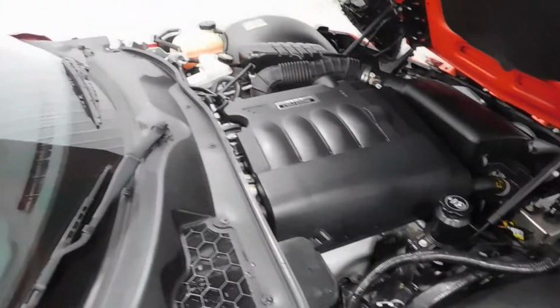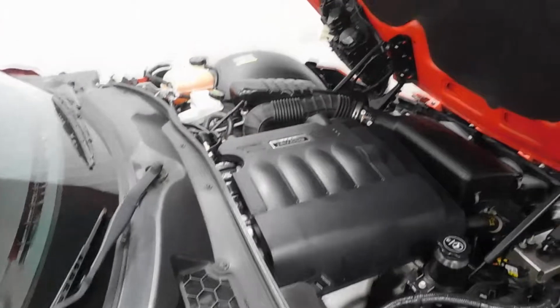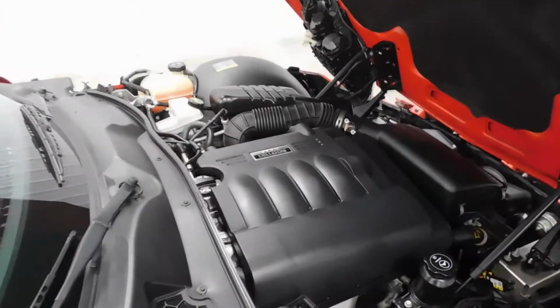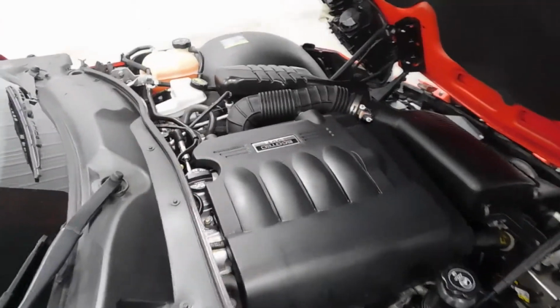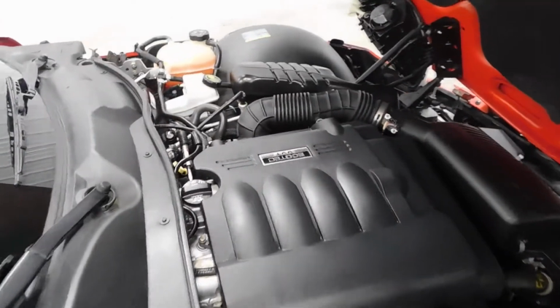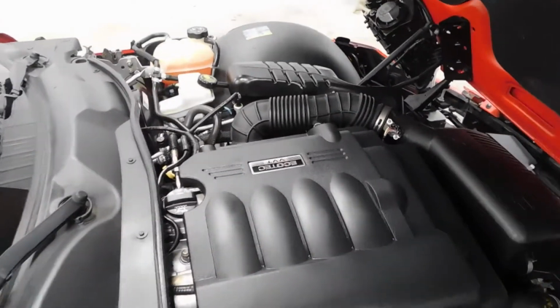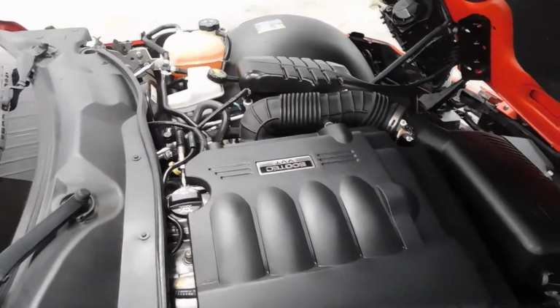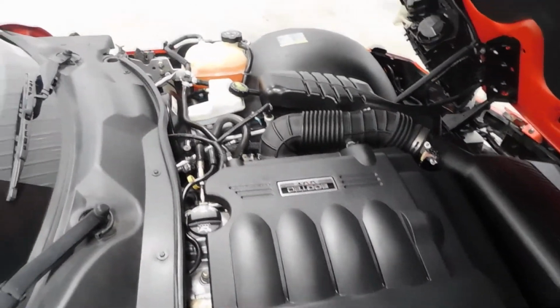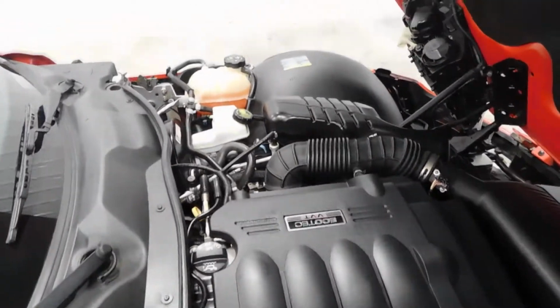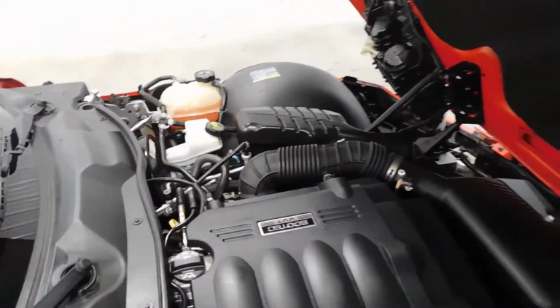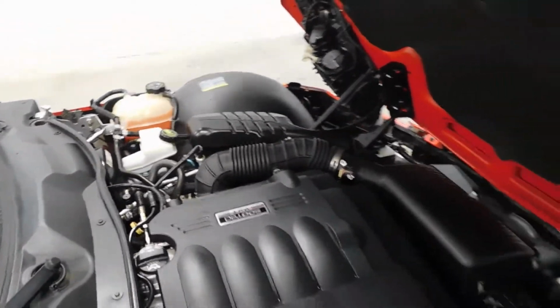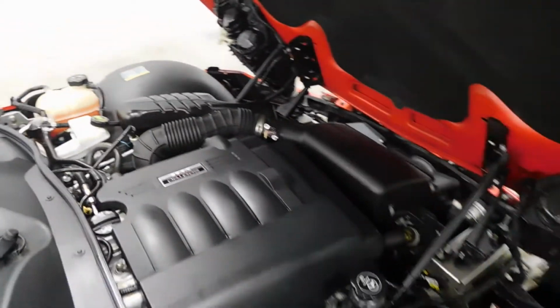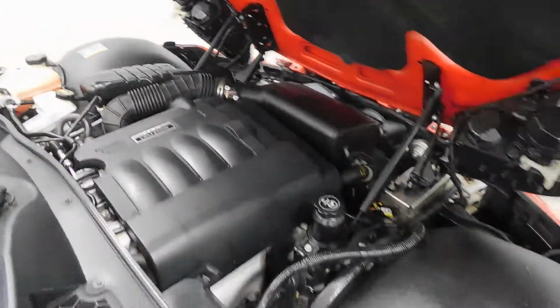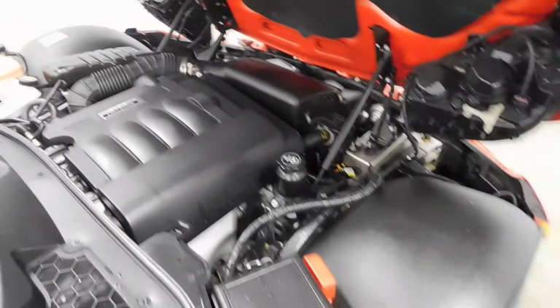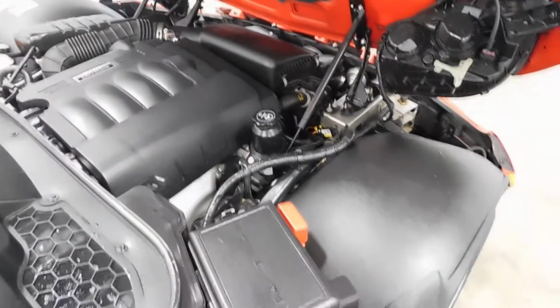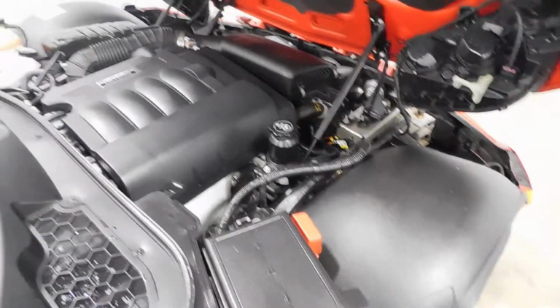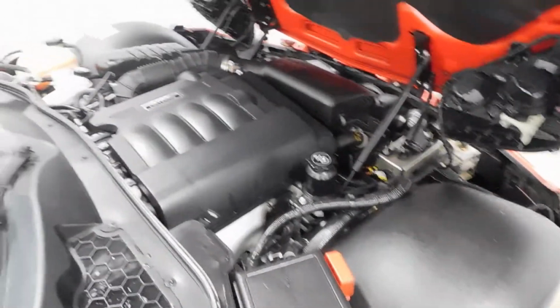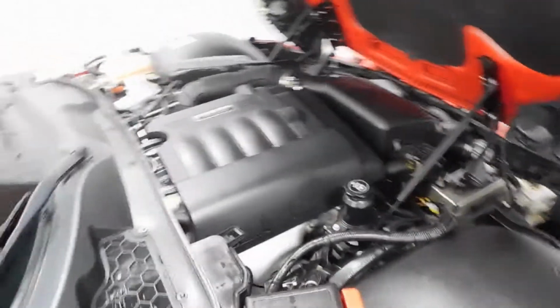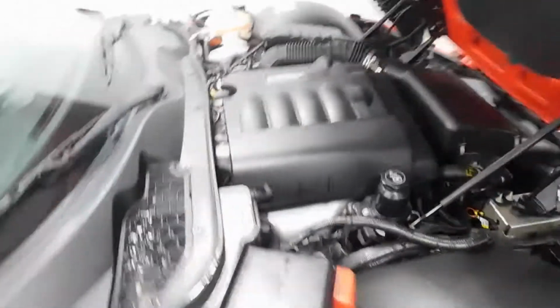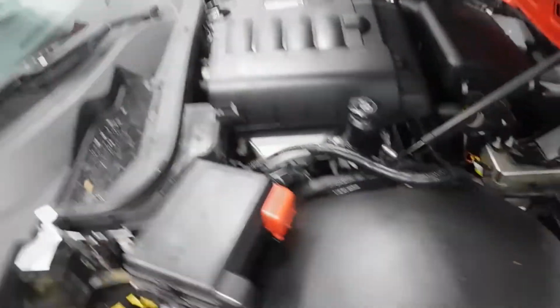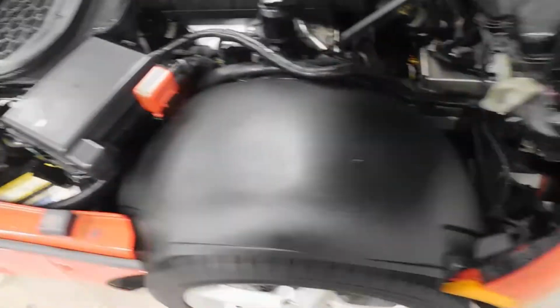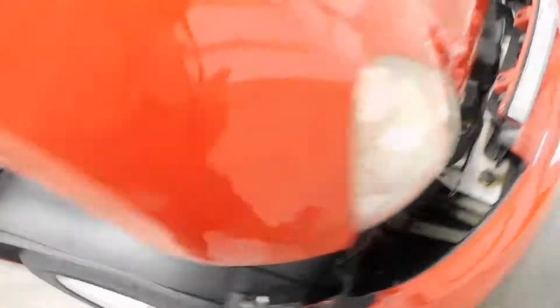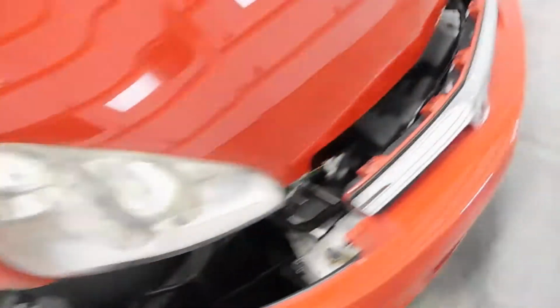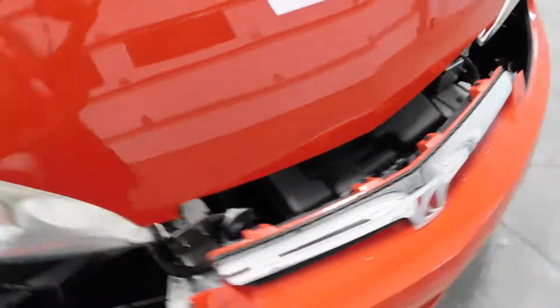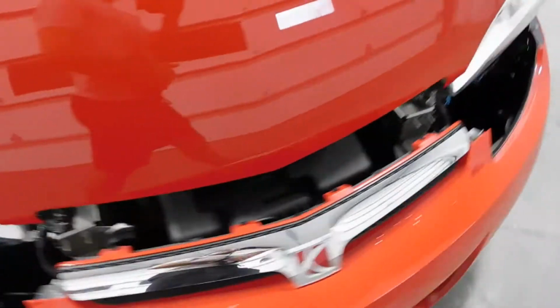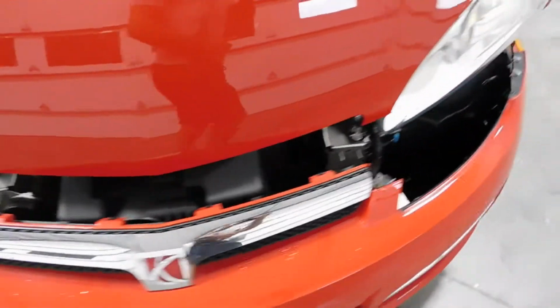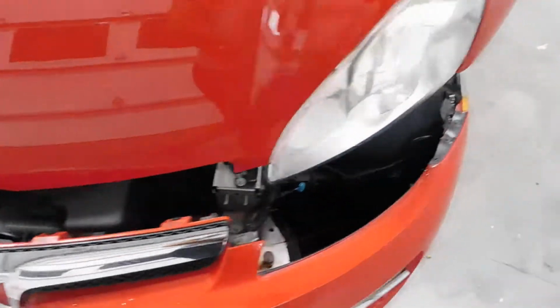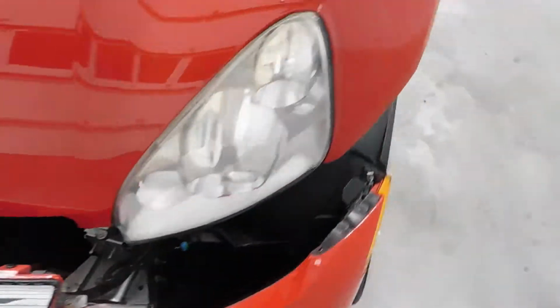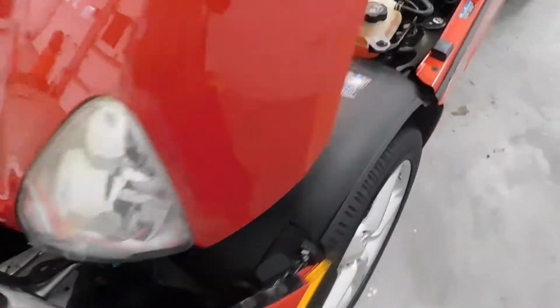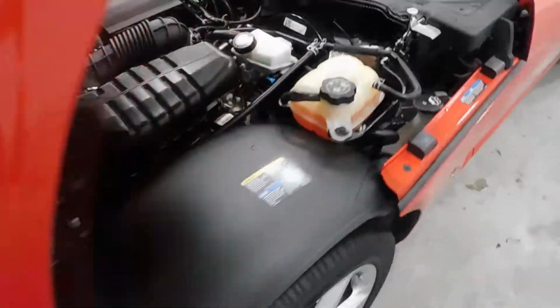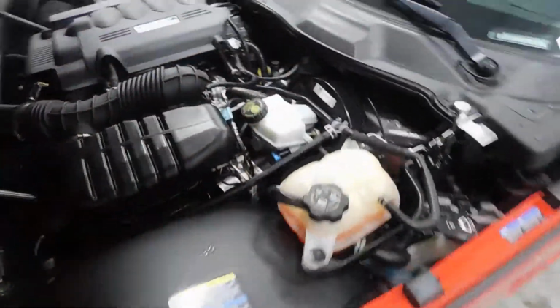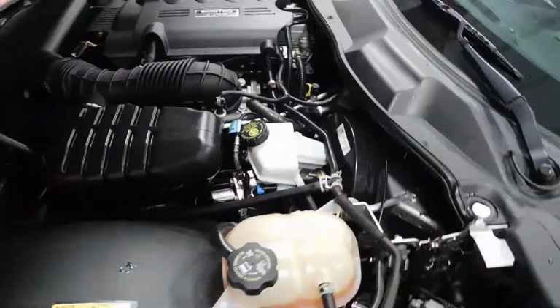2.4 liter VVT Ecotec engine in there and as you can see, it is squeaky clean guys. For a vehicle upwards of 60,000 miles, this thing looks like it doesn't even have 5 miles on it.